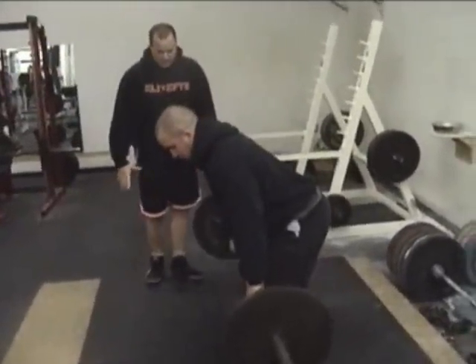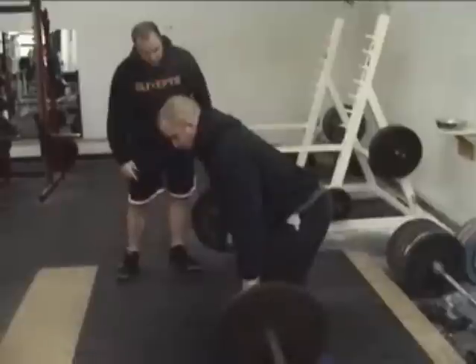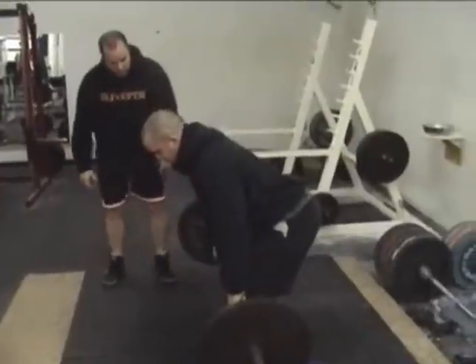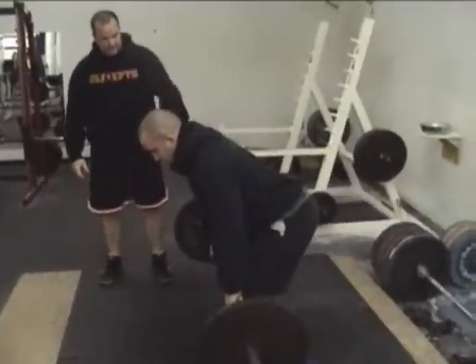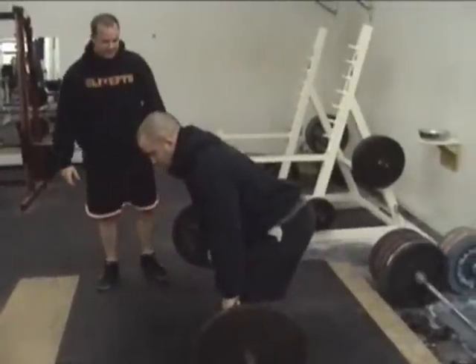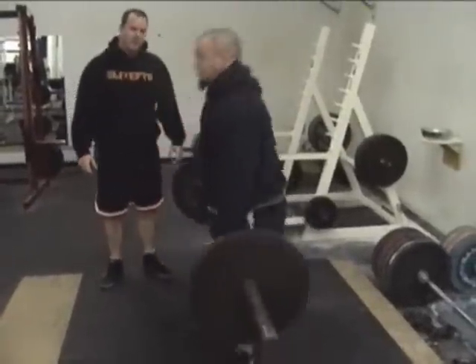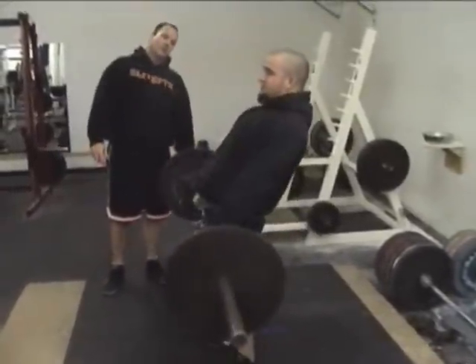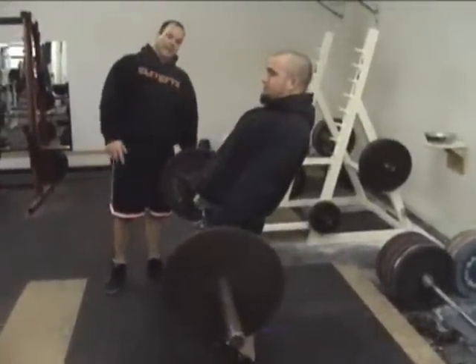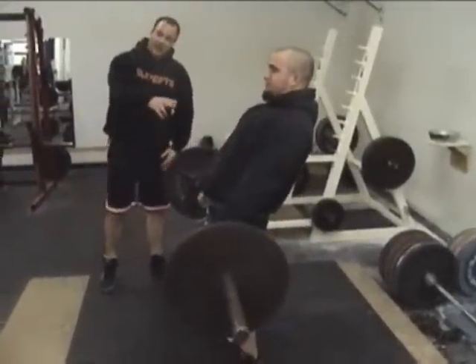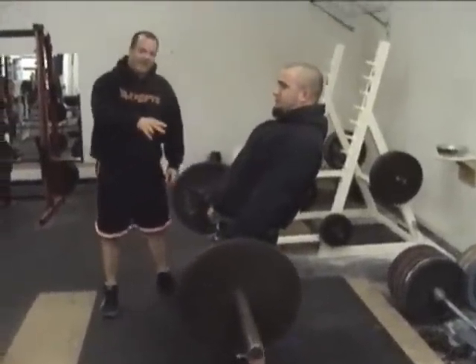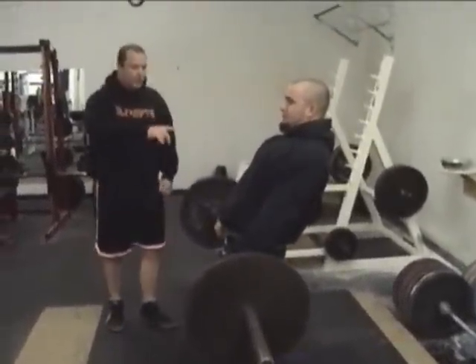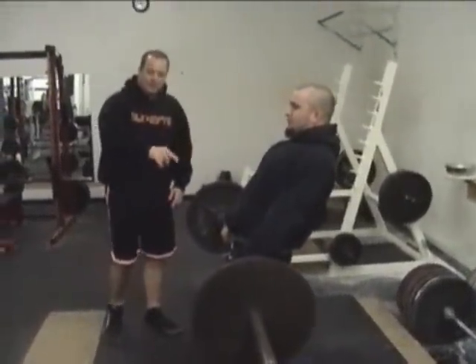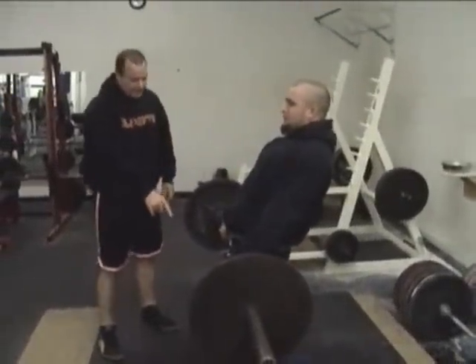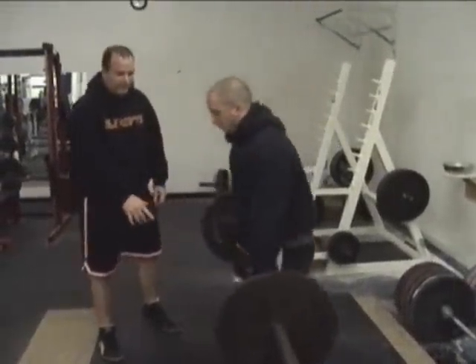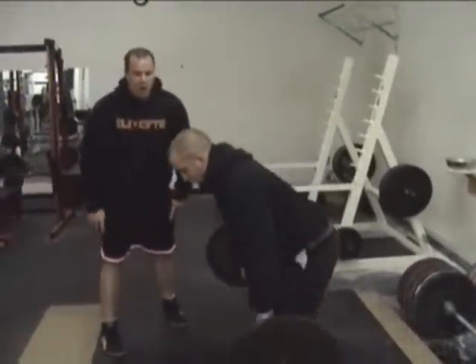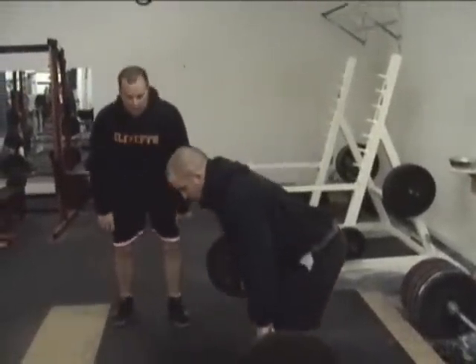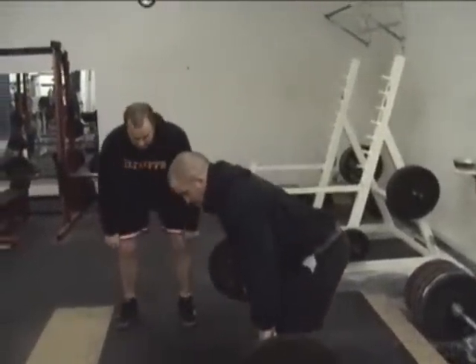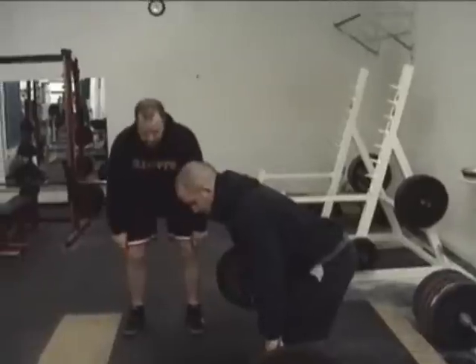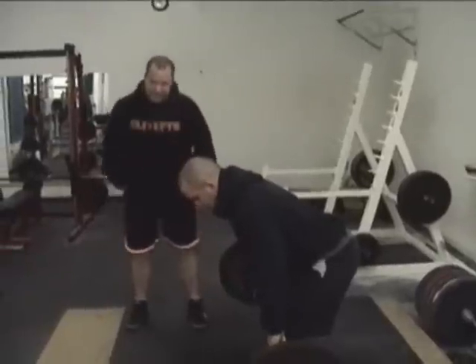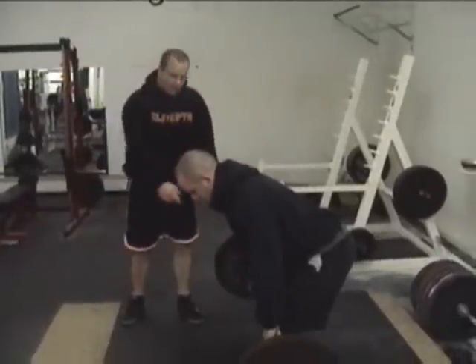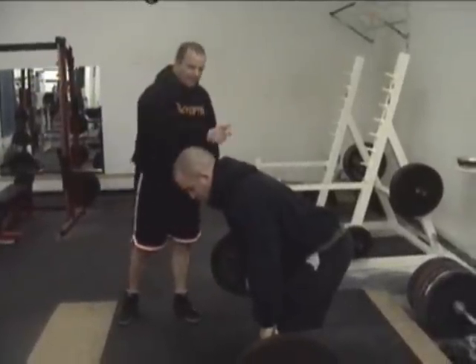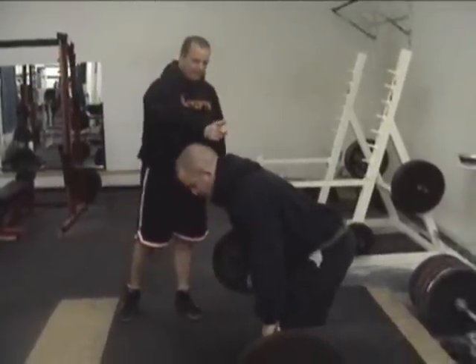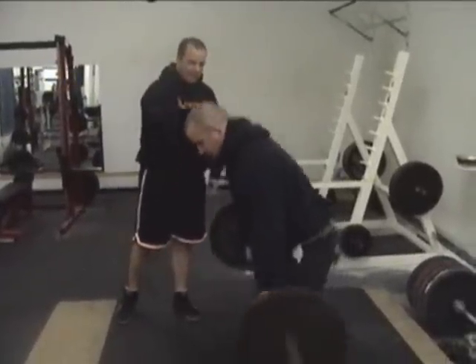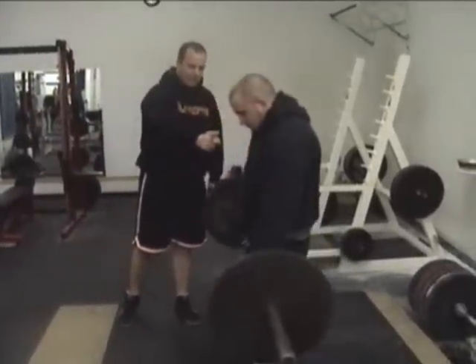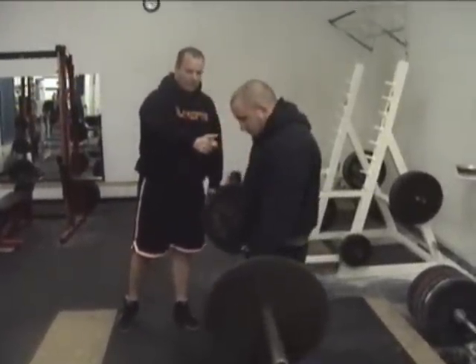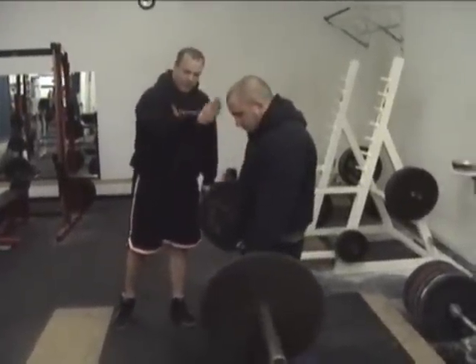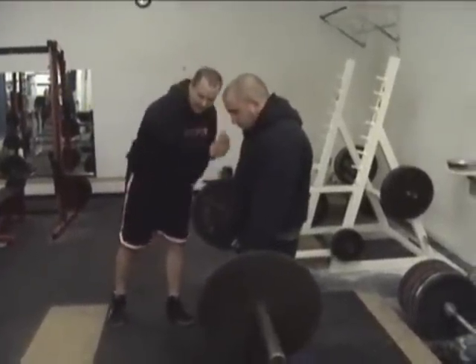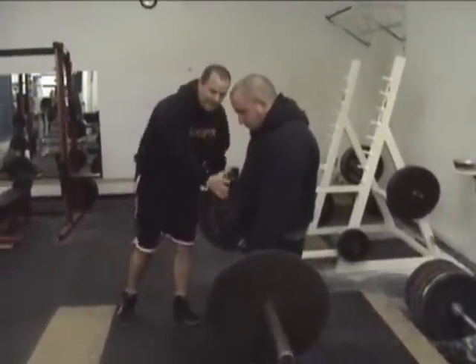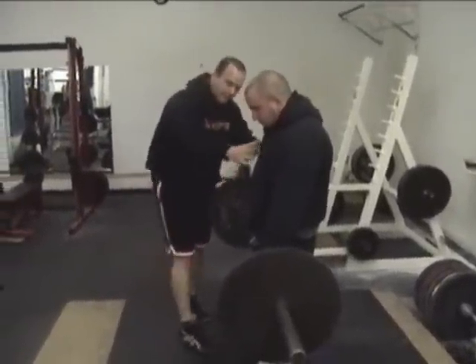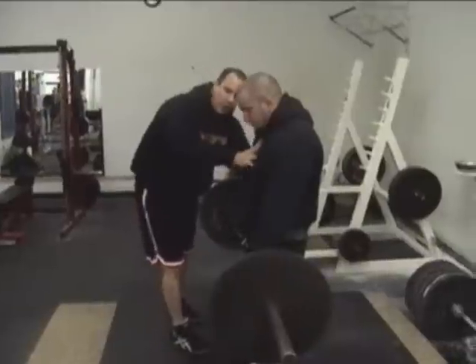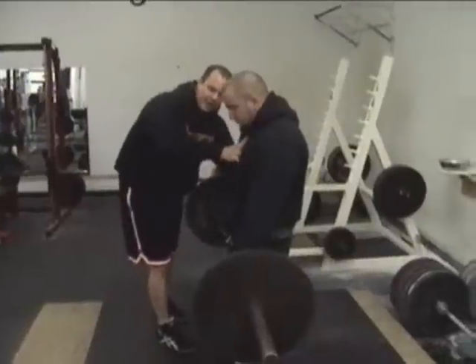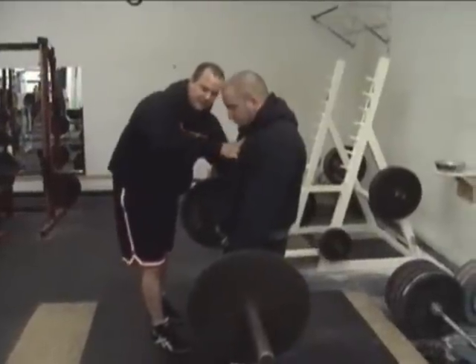I want you to see the wrong way — pulling into hyper-extension at lockout. We don't want that. All I want him to do is squeeze his glutes hard and stand straight up. He wants to be a straight line. We don't want to go into hyper-extension.